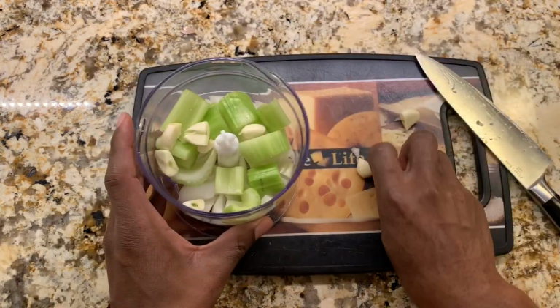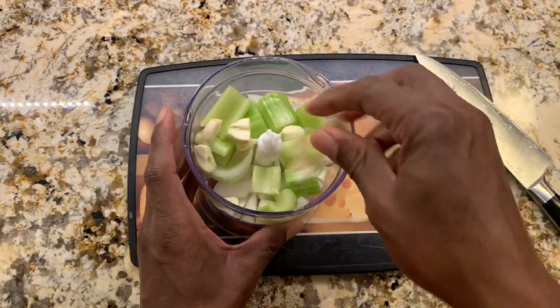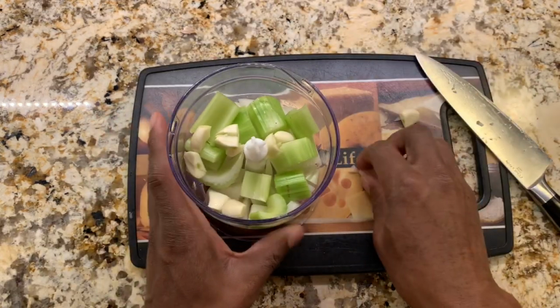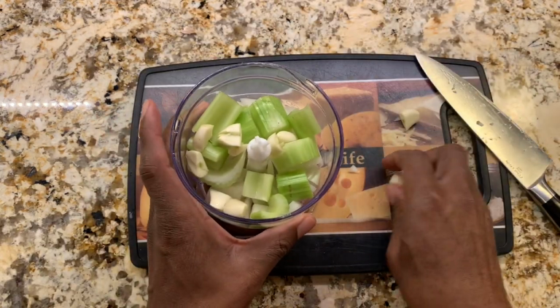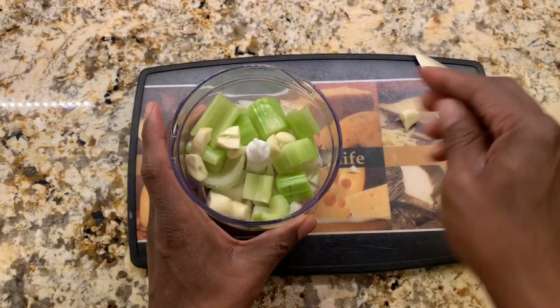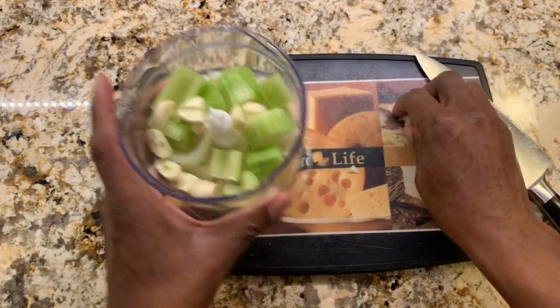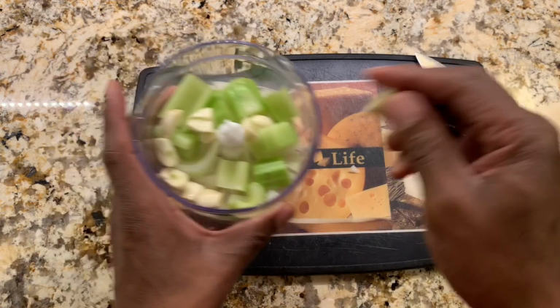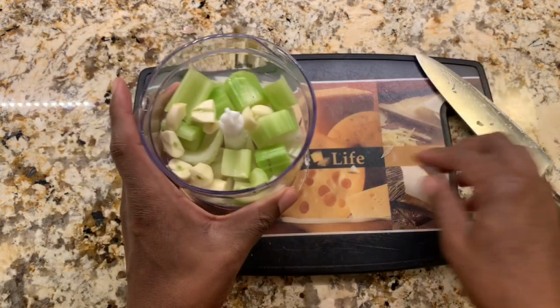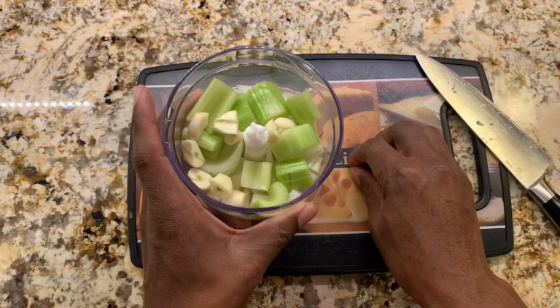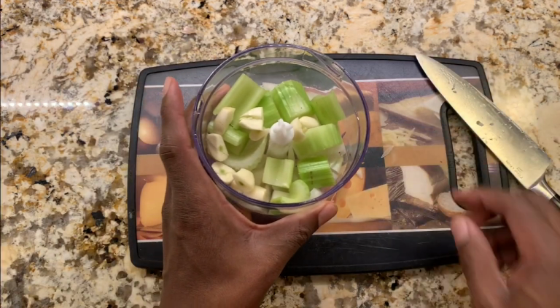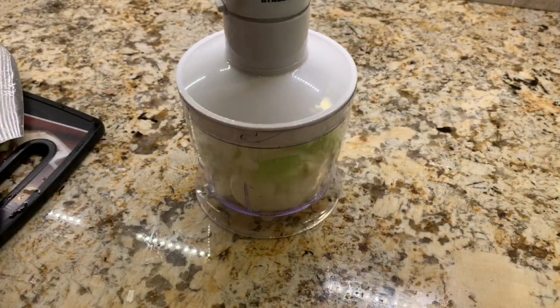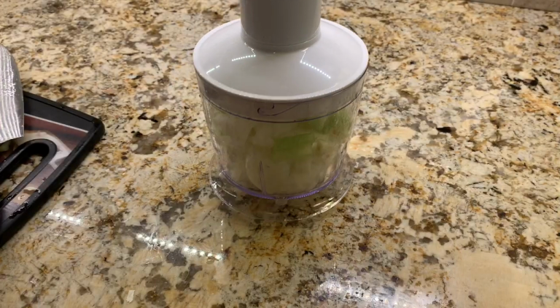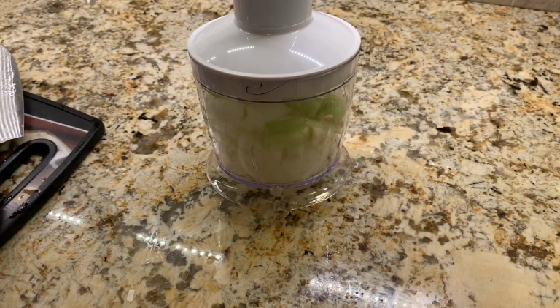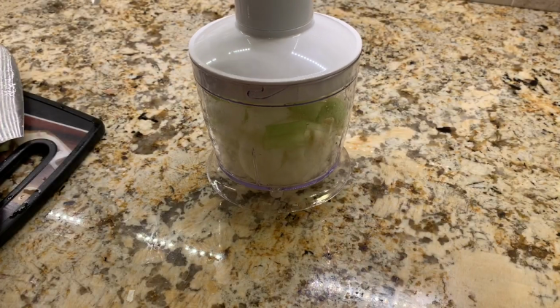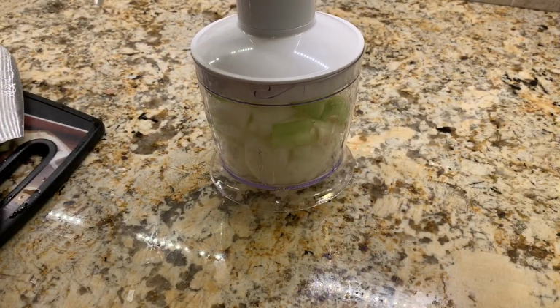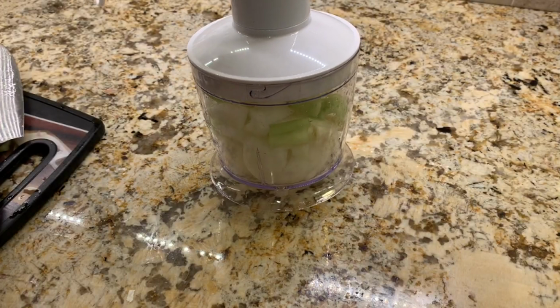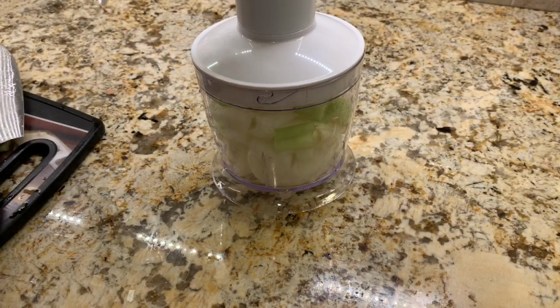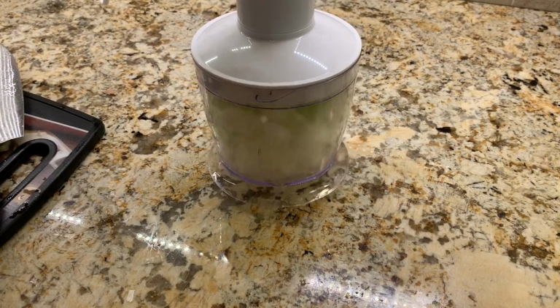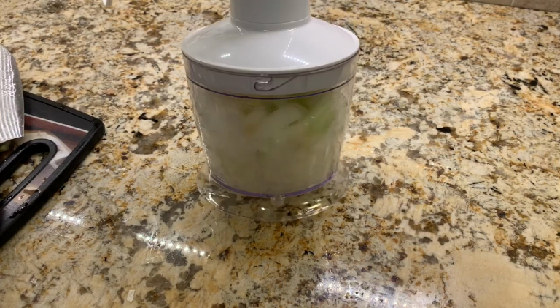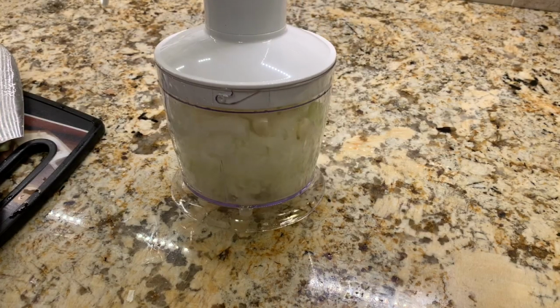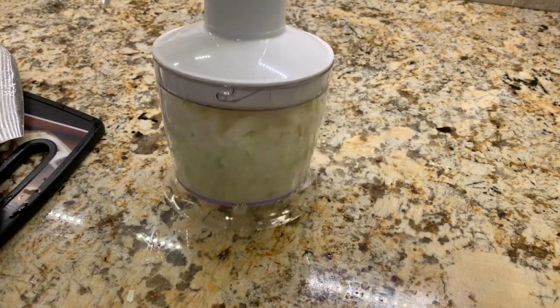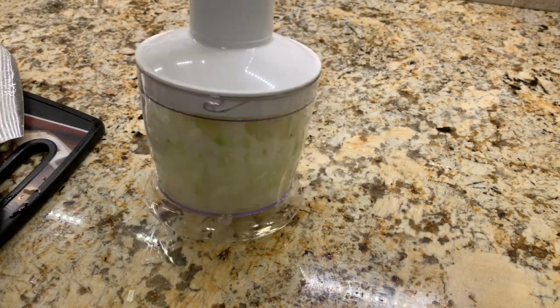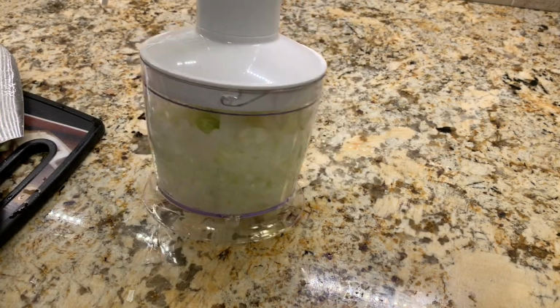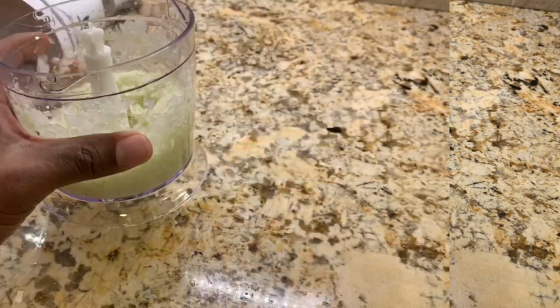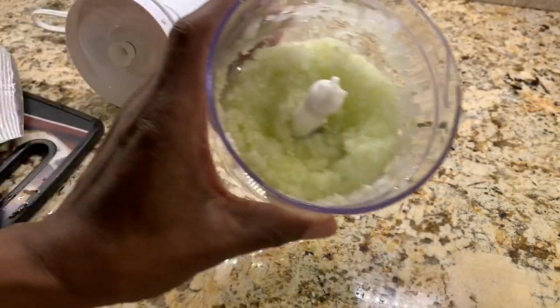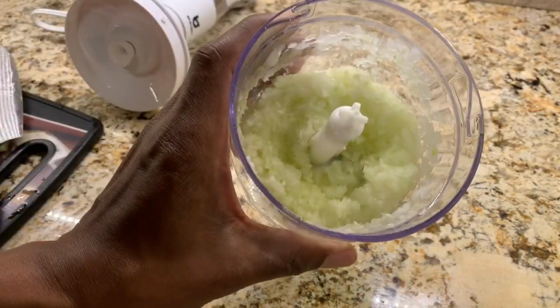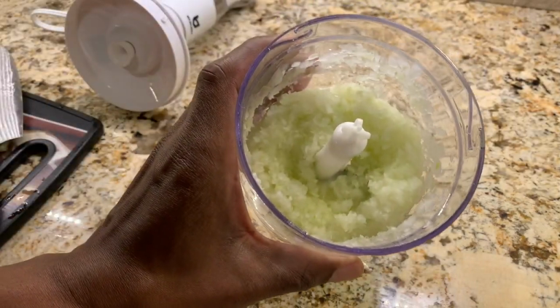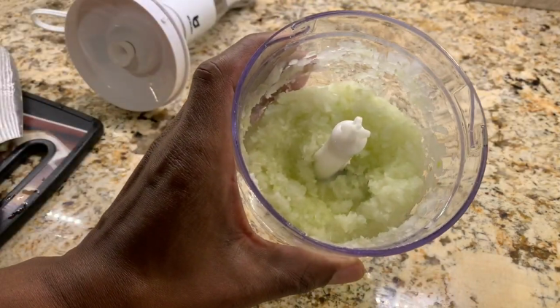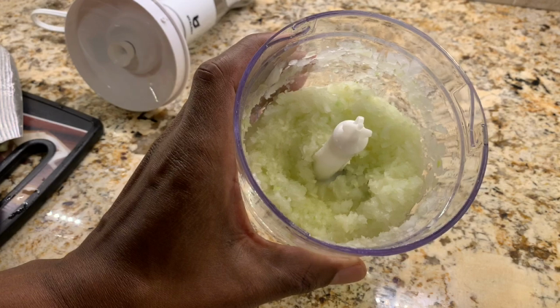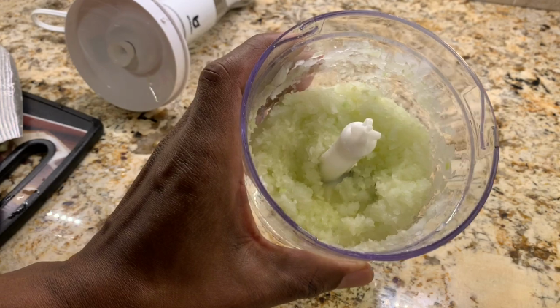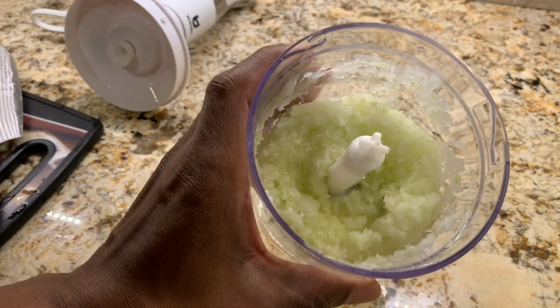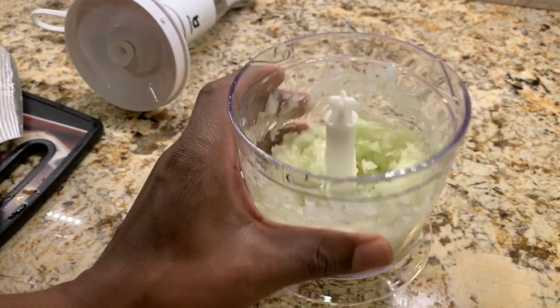If you don't have a food processor you can chop all of these up by hand. Now we'll use our food processor to chop these up. This is what we got after using the food processor.